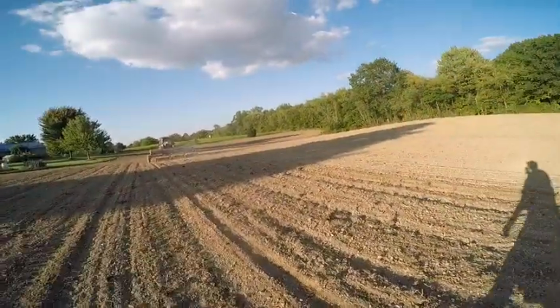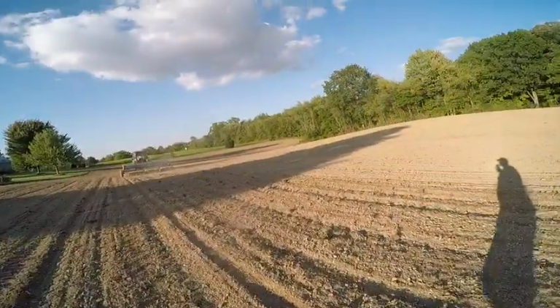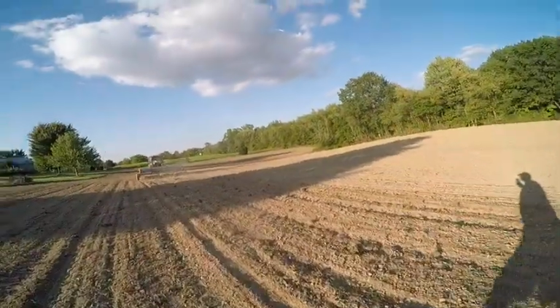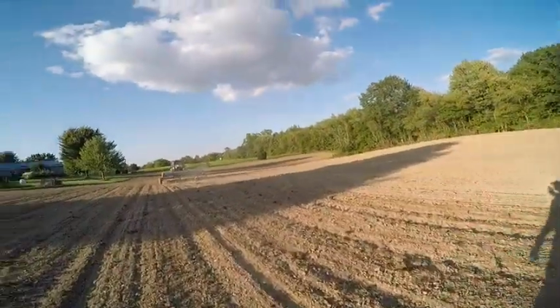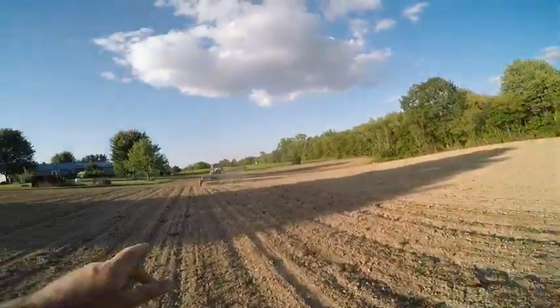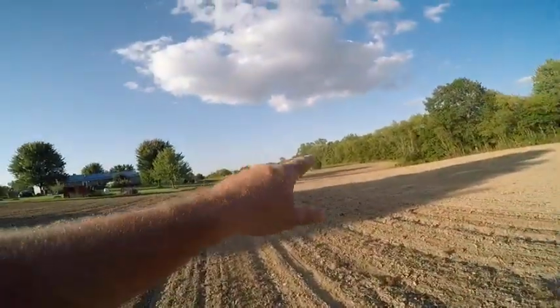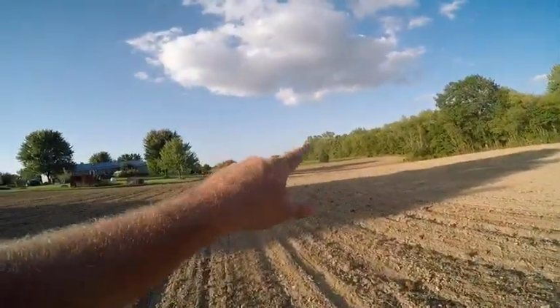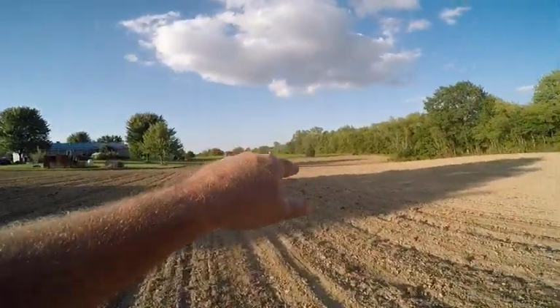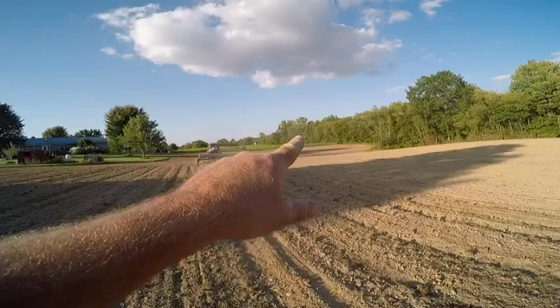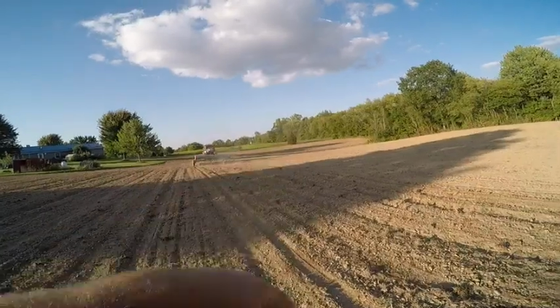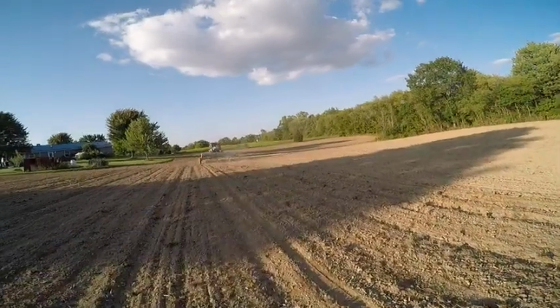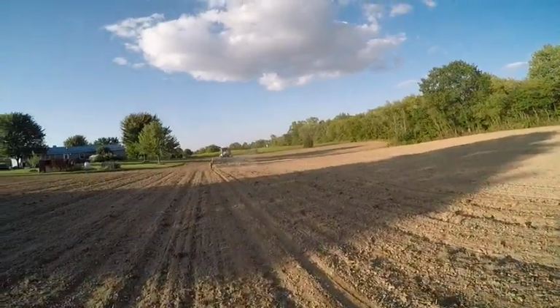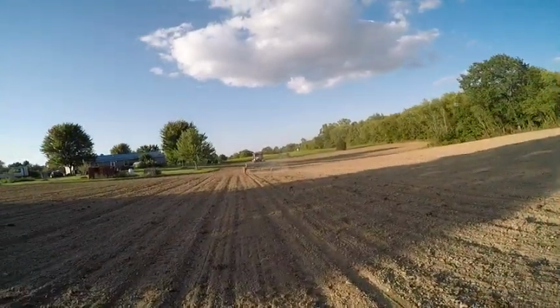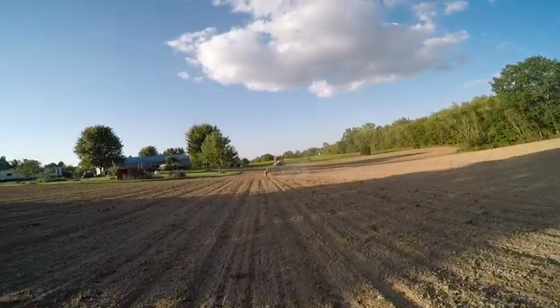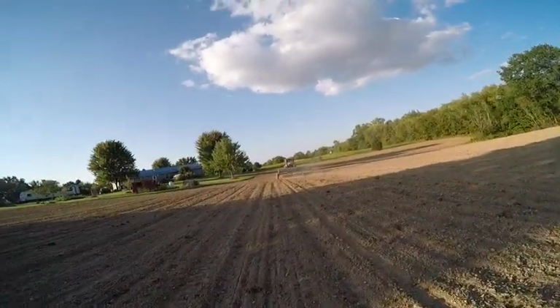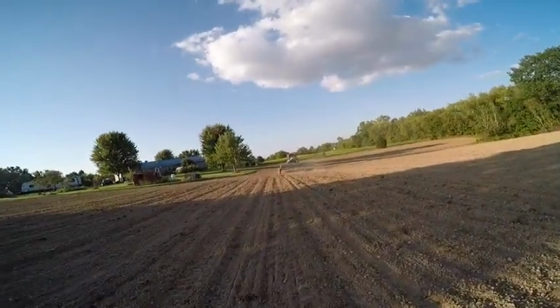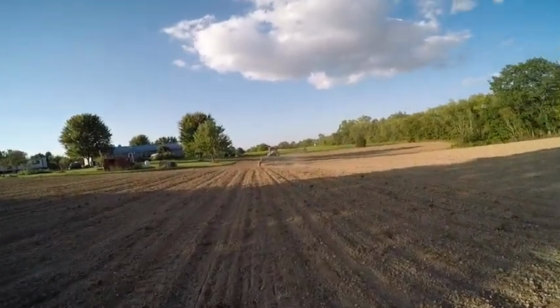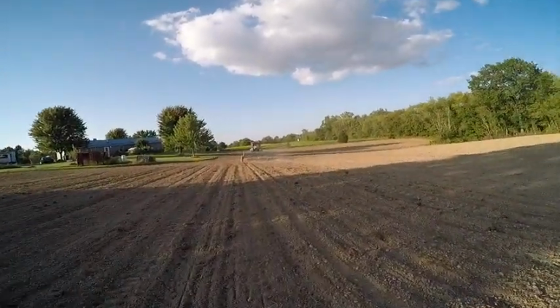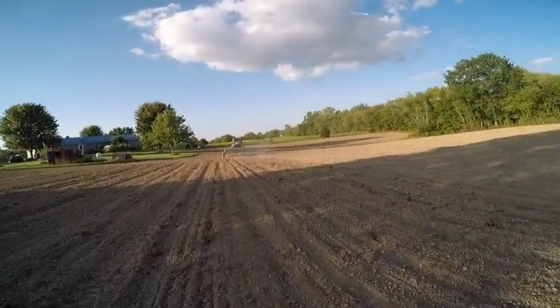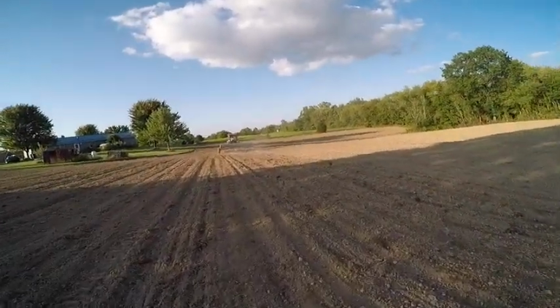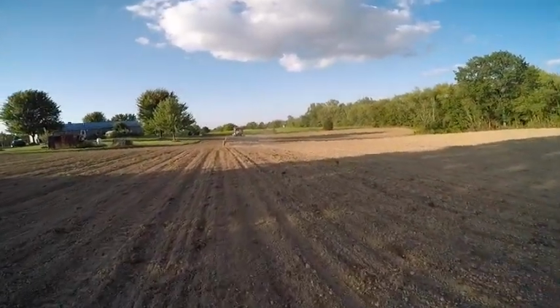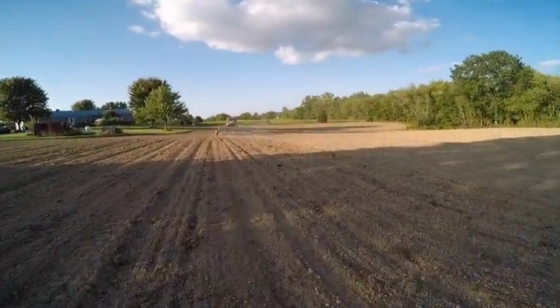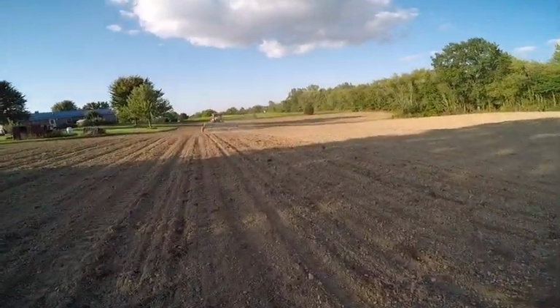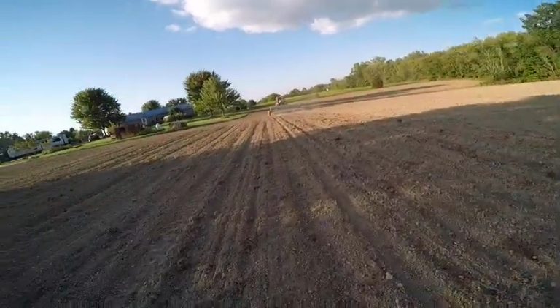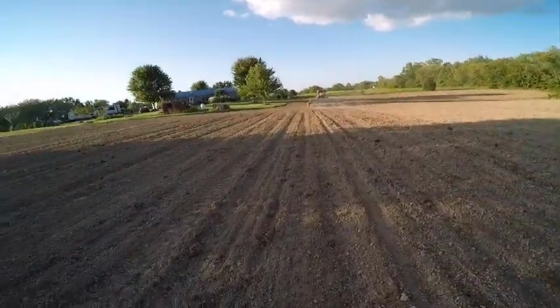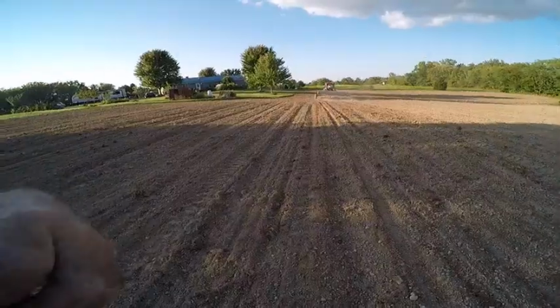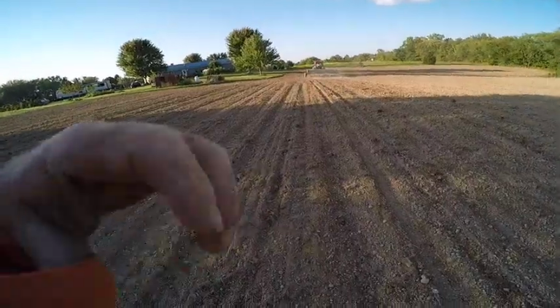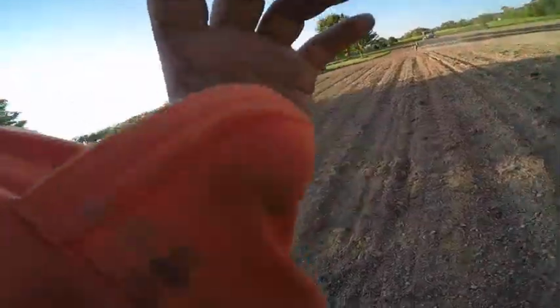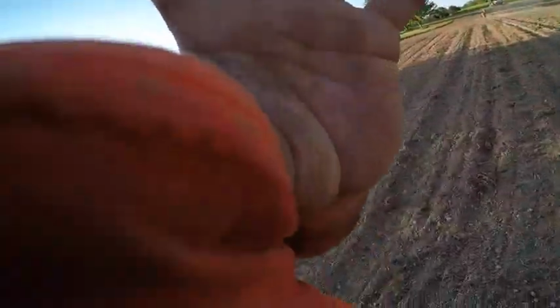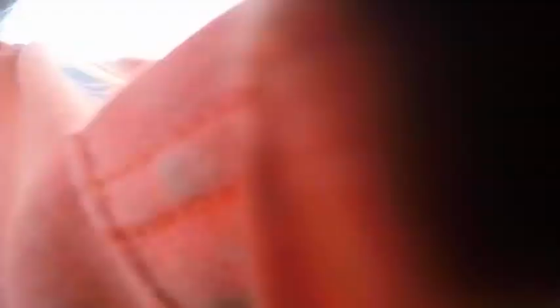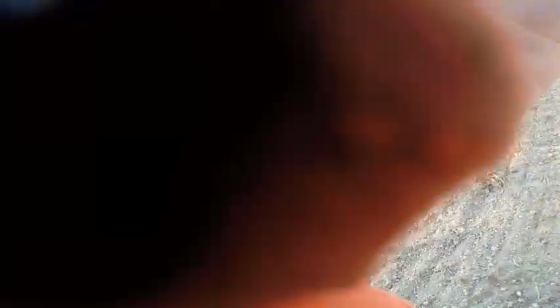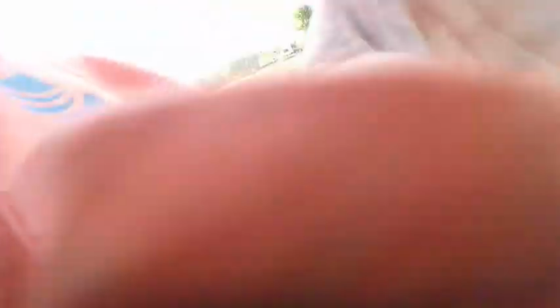We got that little patch over there done. The front field is done. Let me wipe you guys off — you probably got dirty.